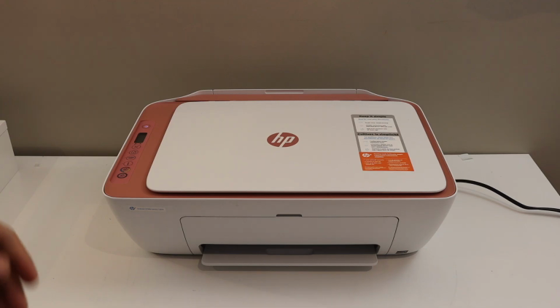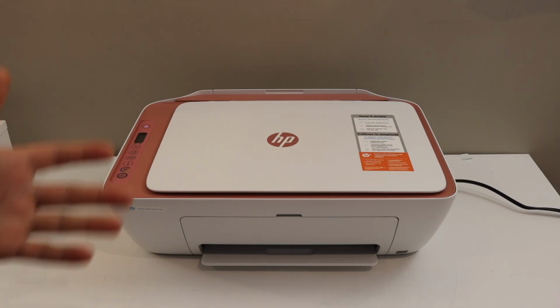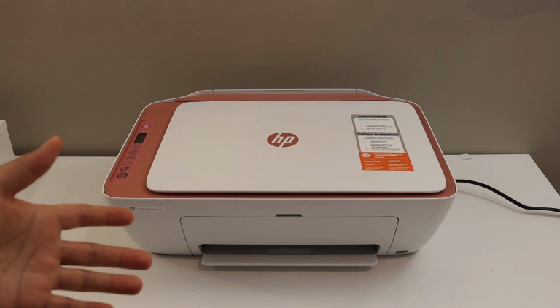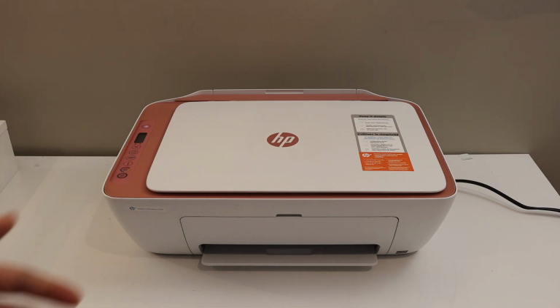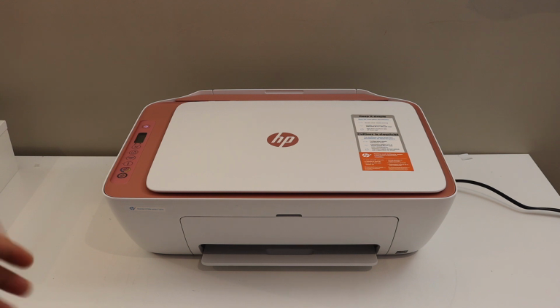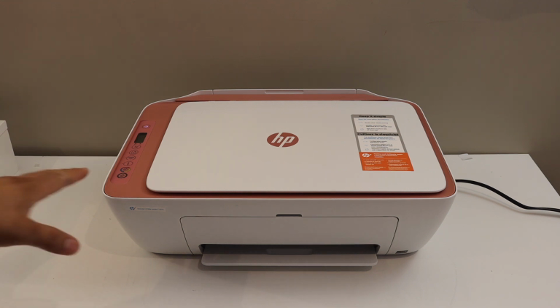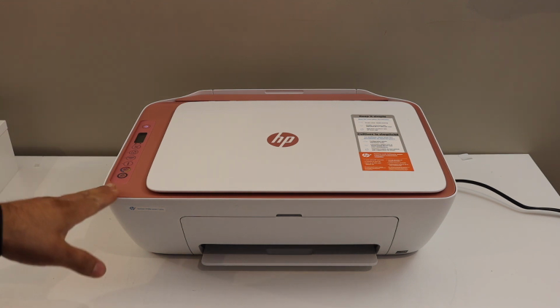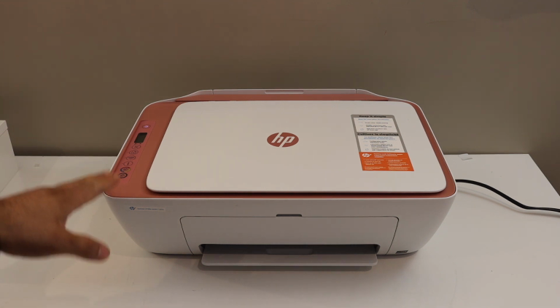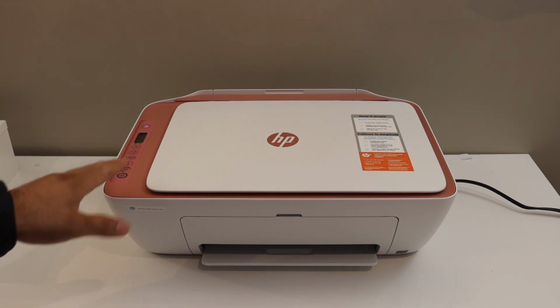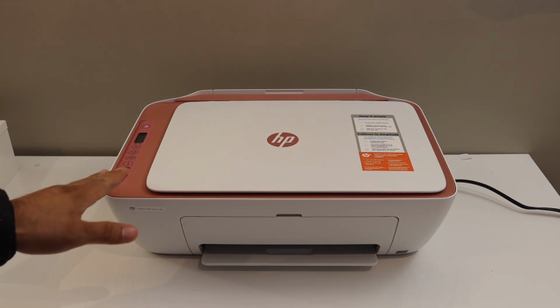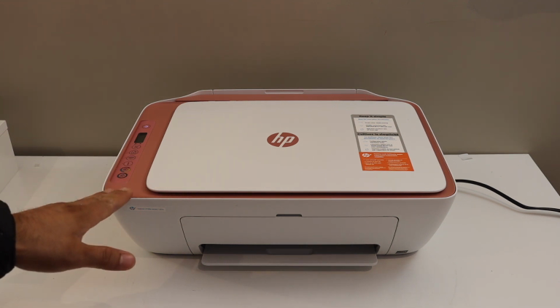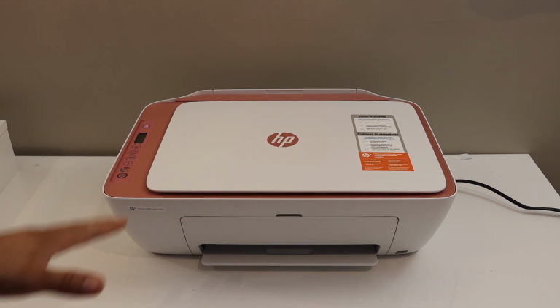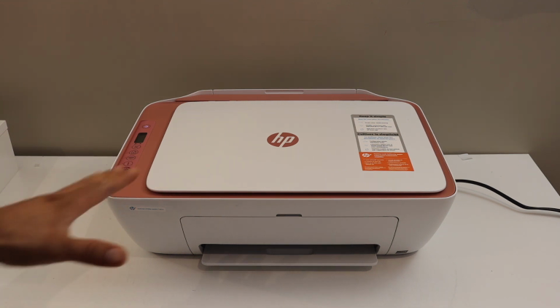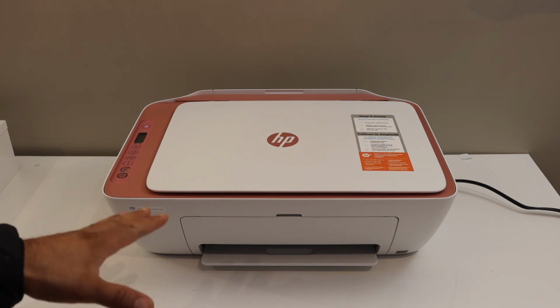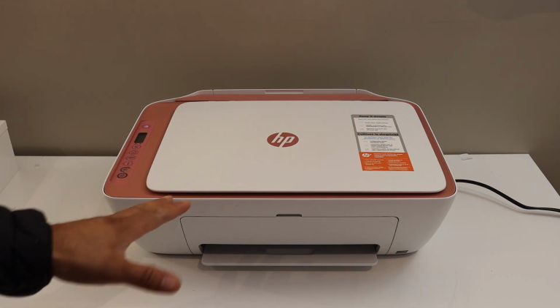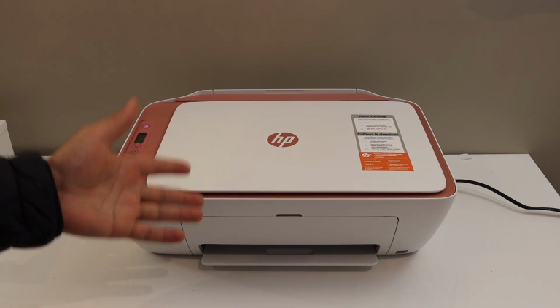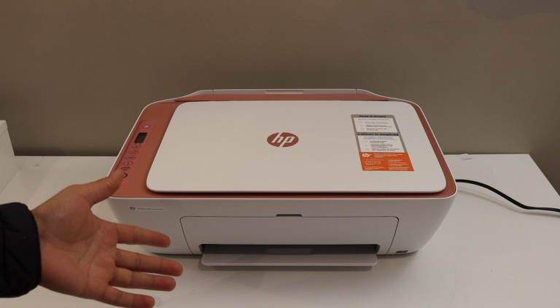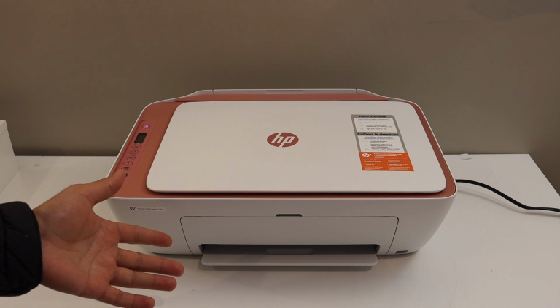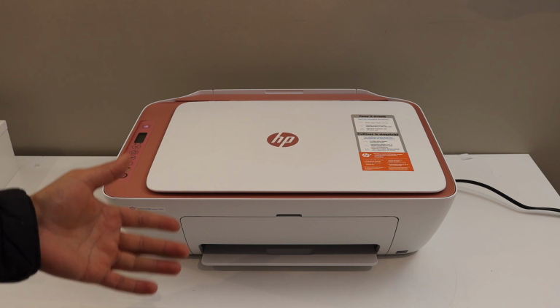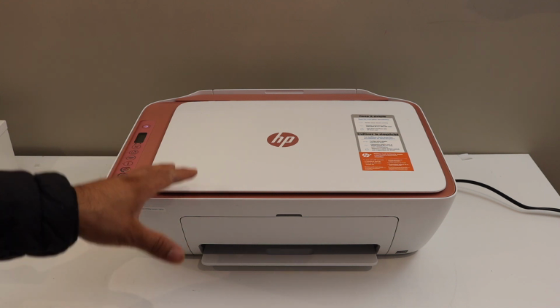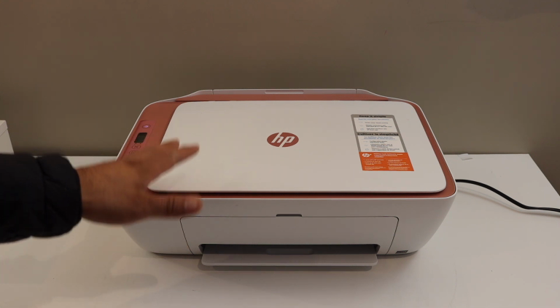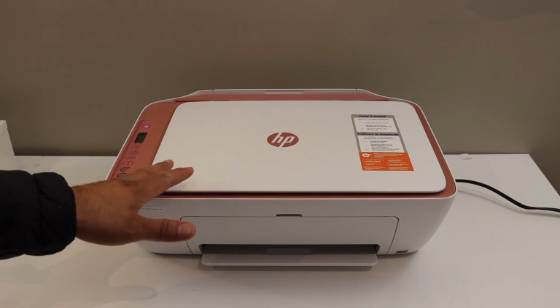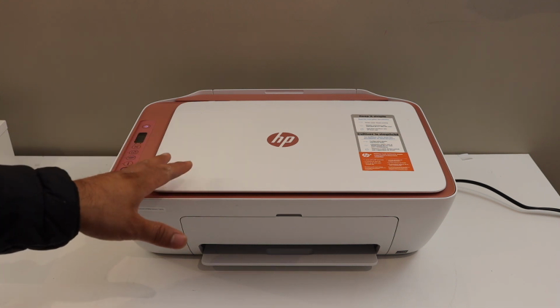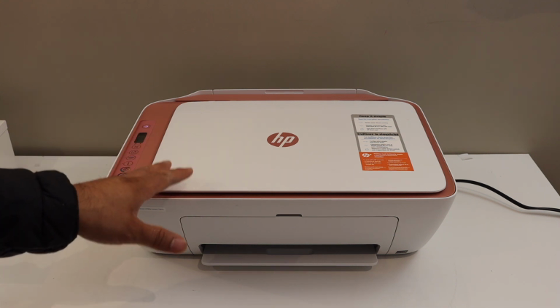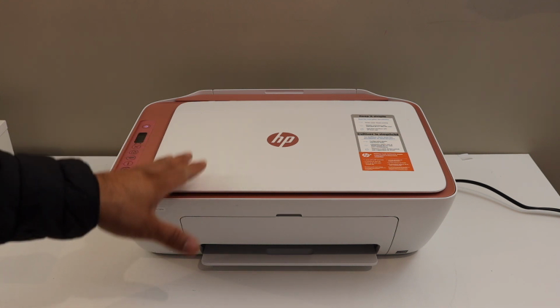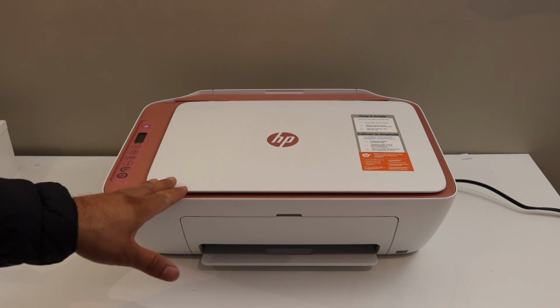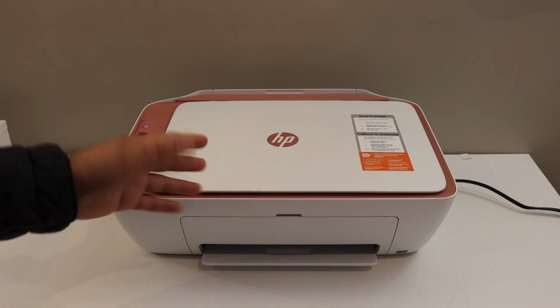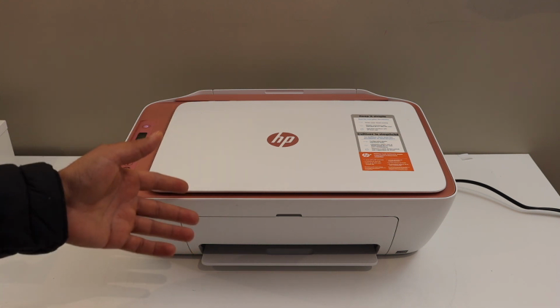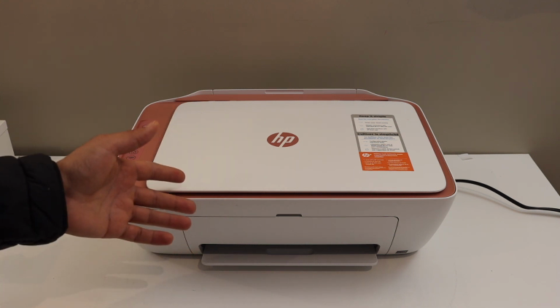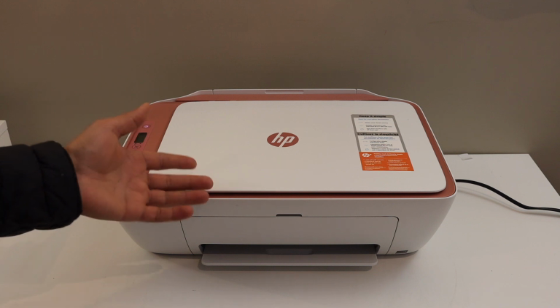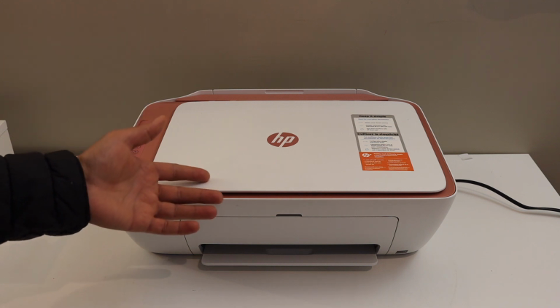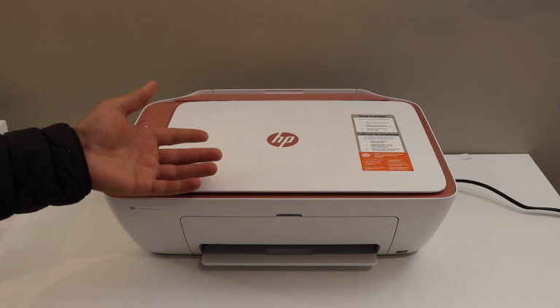Today's video is regarding the HP DeskJet 2755E printer. I'm going to show you how to print the password of this printer, and this password will help you to connect this printer with any device like a mobile or laptop.